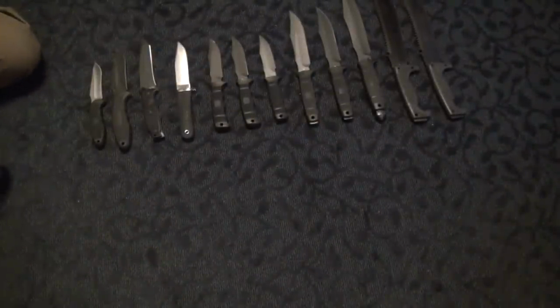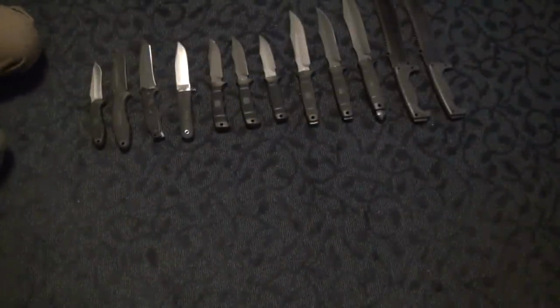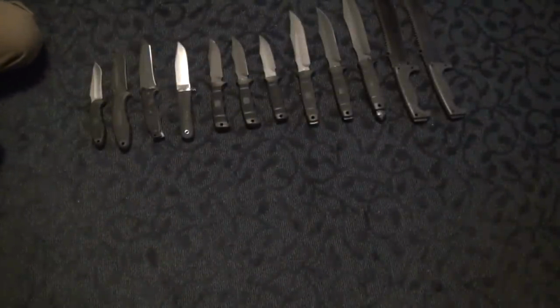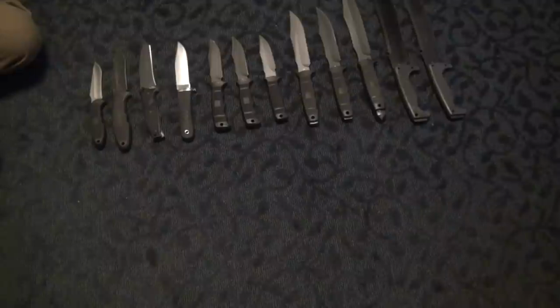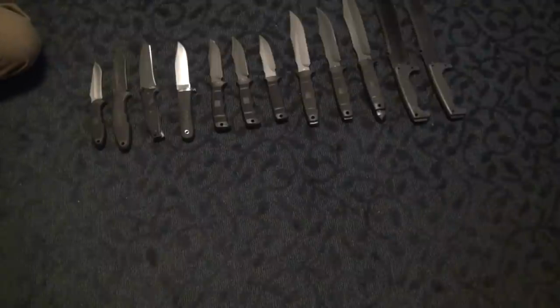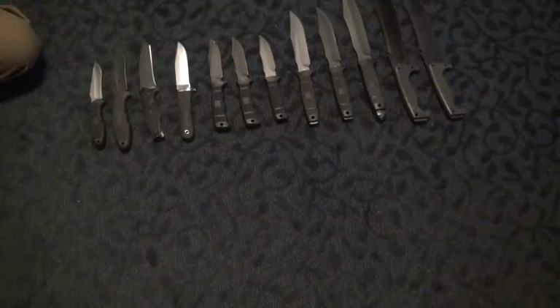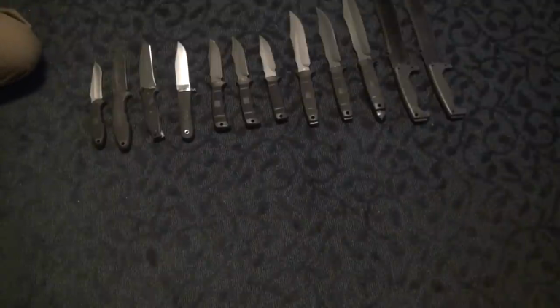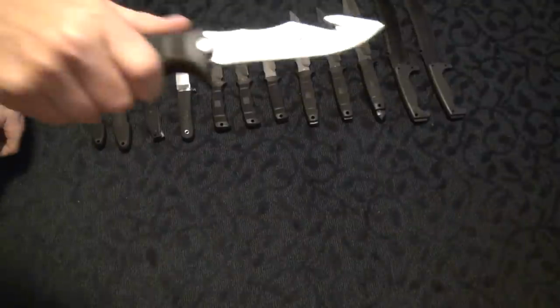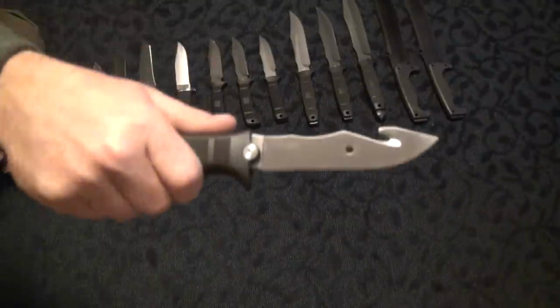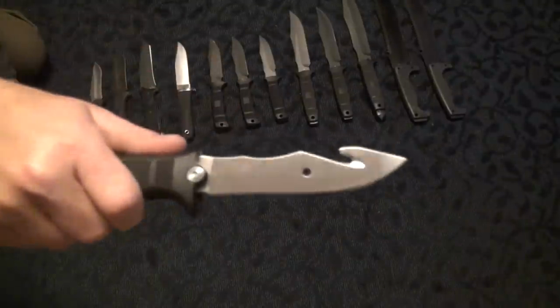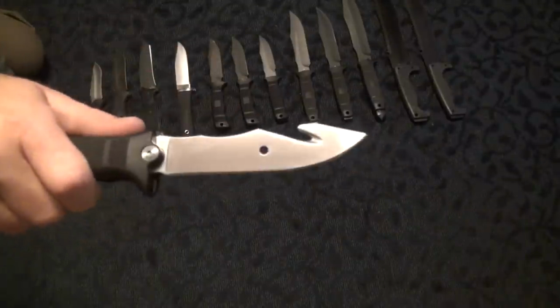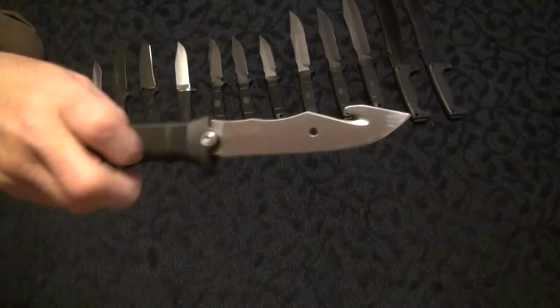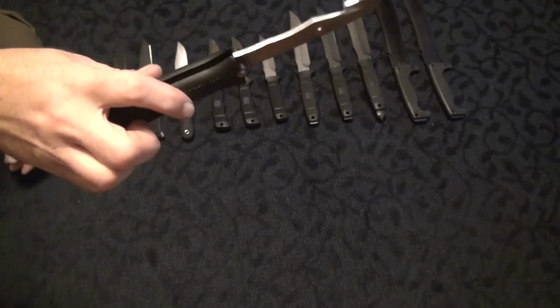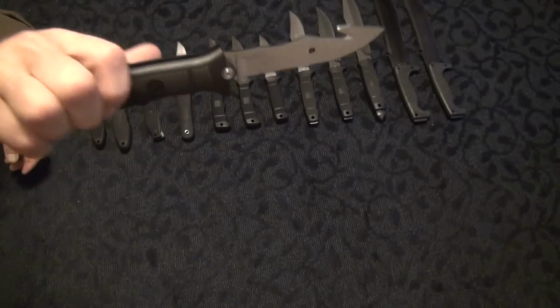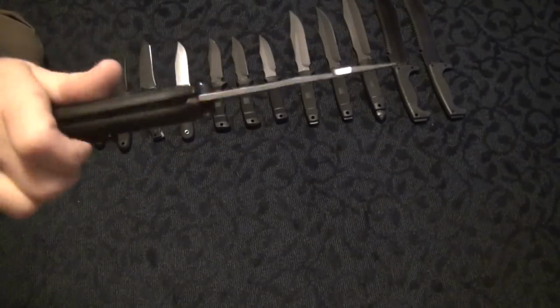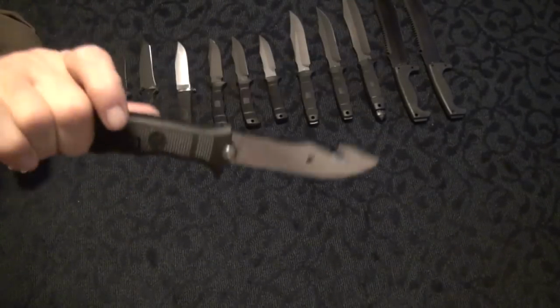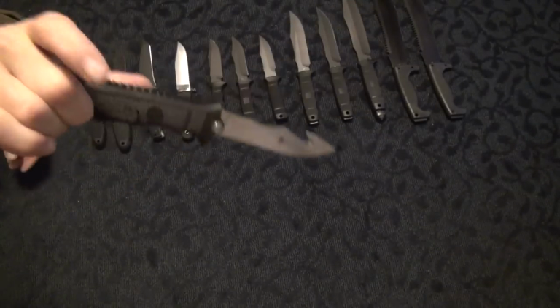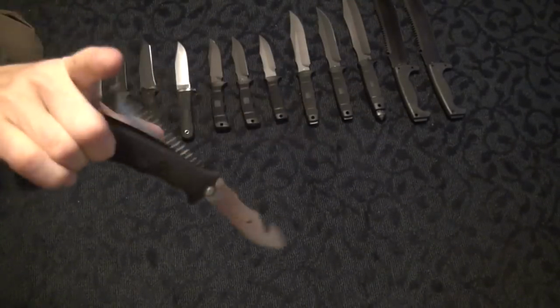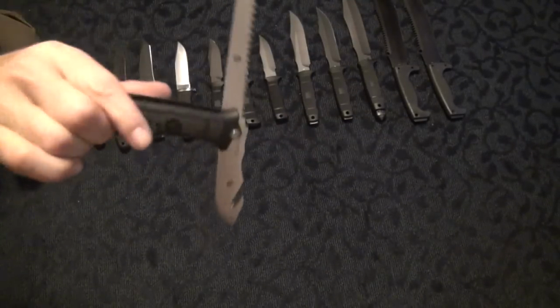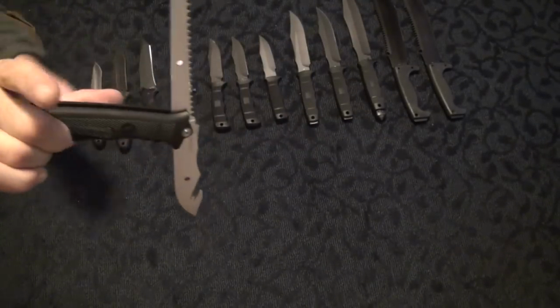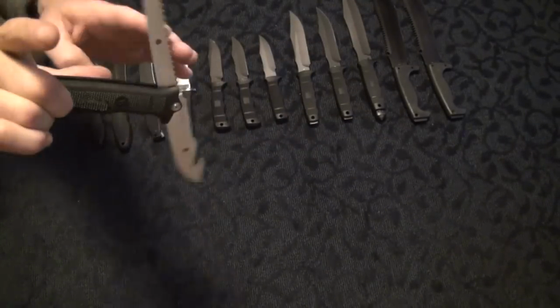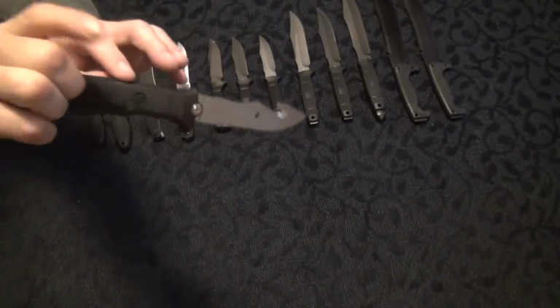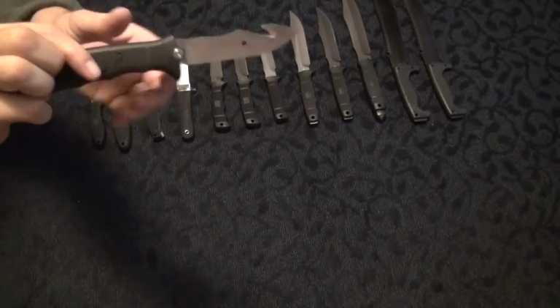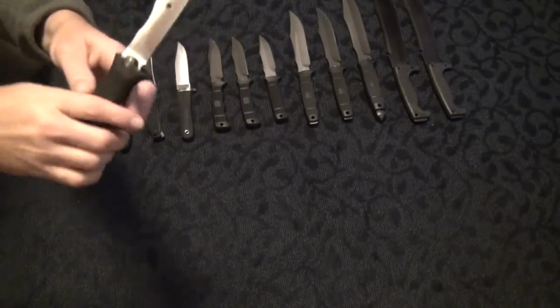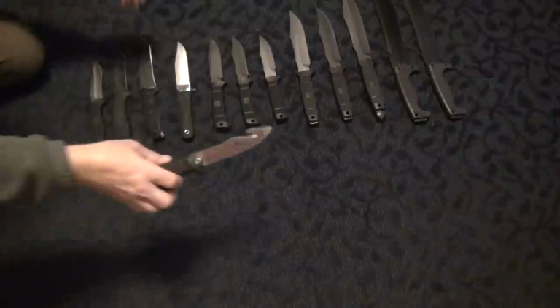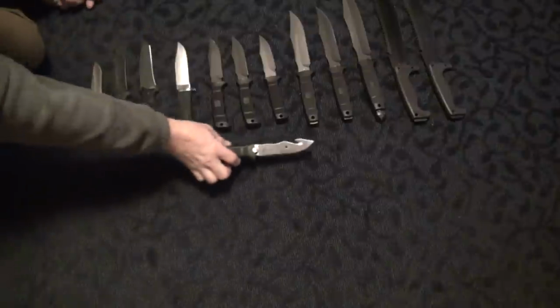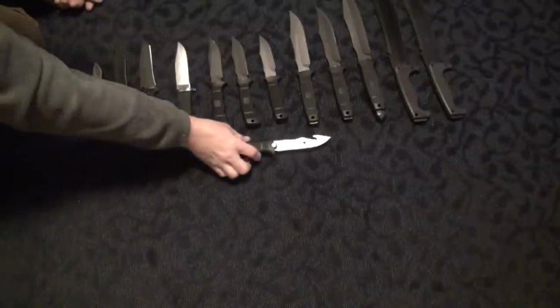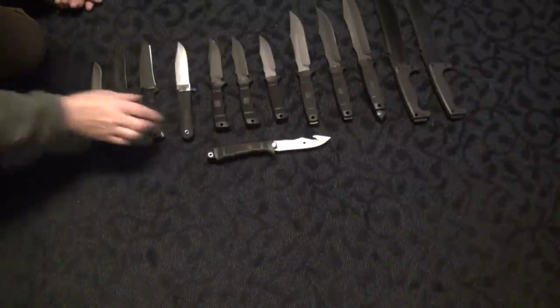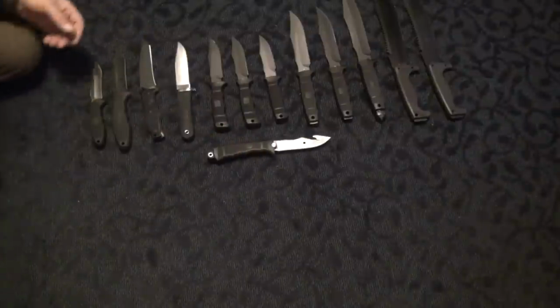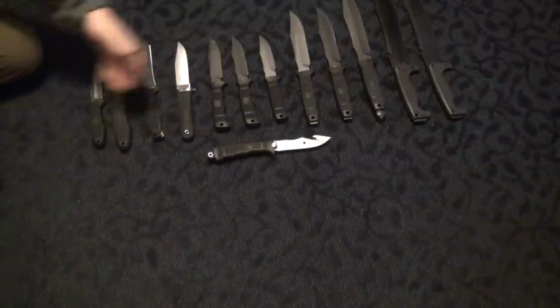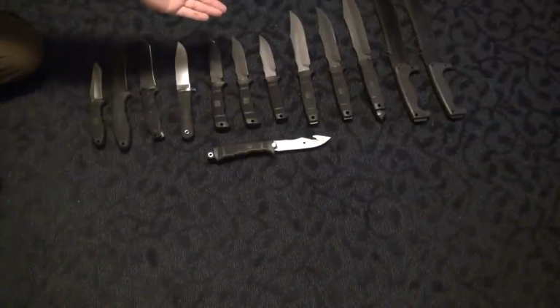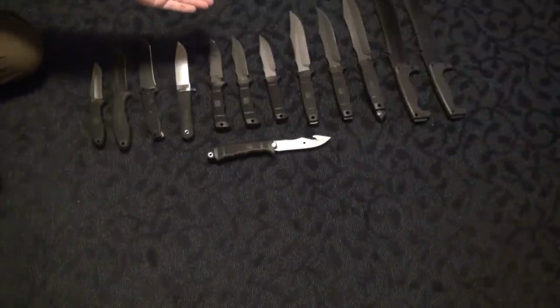Well, this is the last fixed blade — that freaking Revolver Hunter I just tested. This thing is freaking whack. So there's my SOG fixed blades.